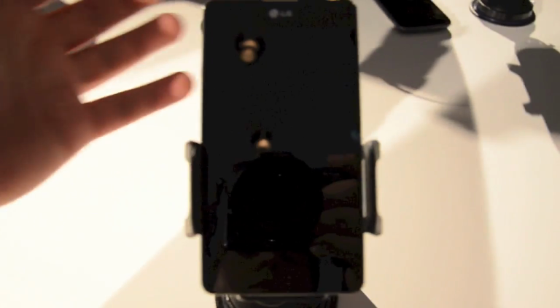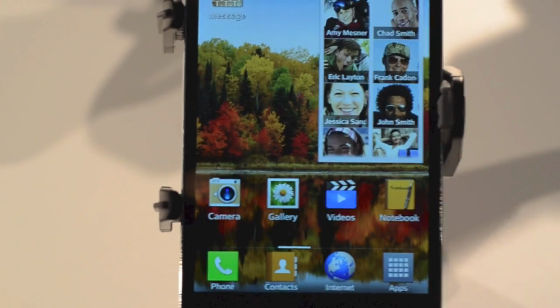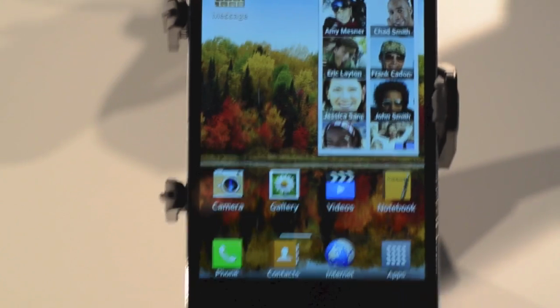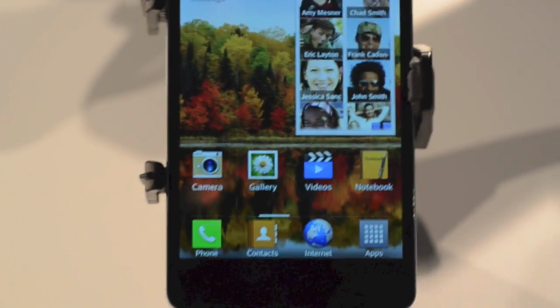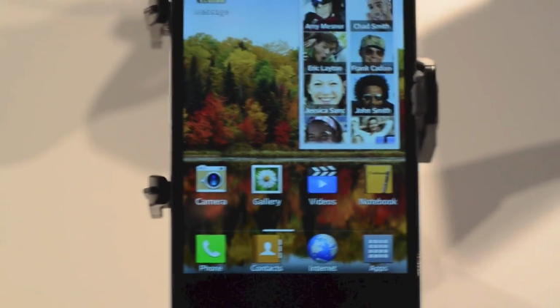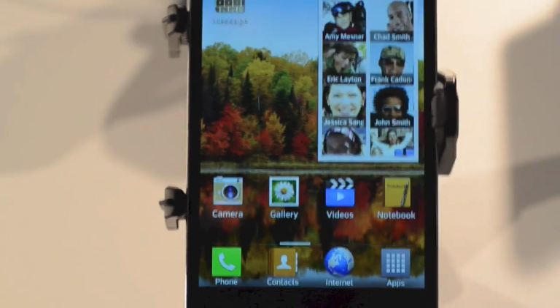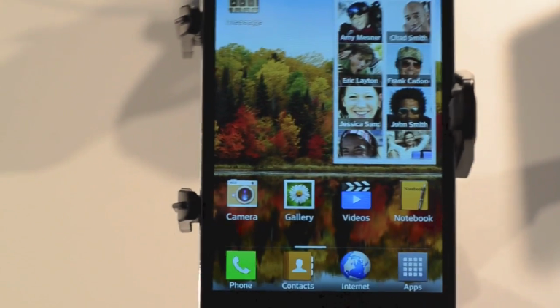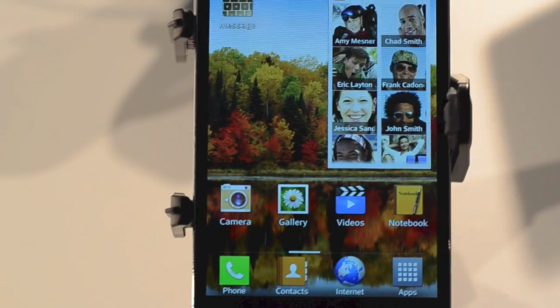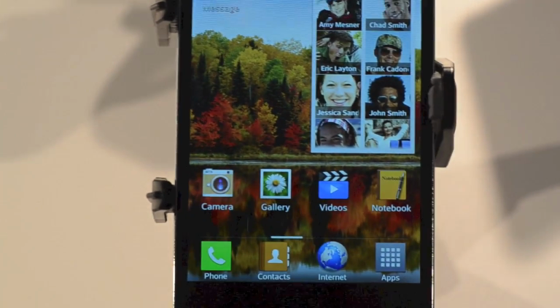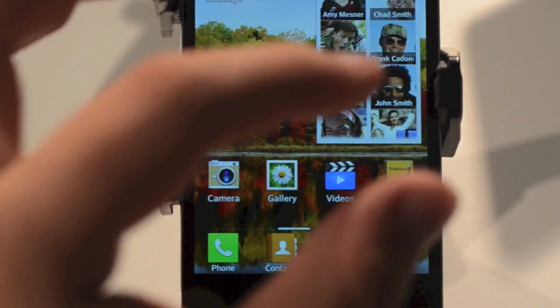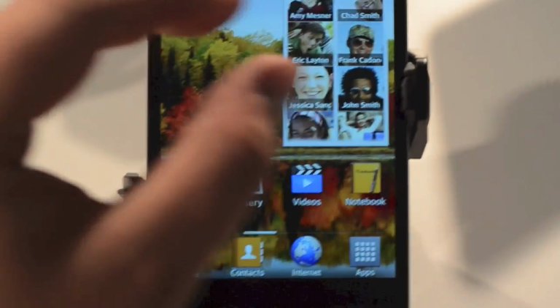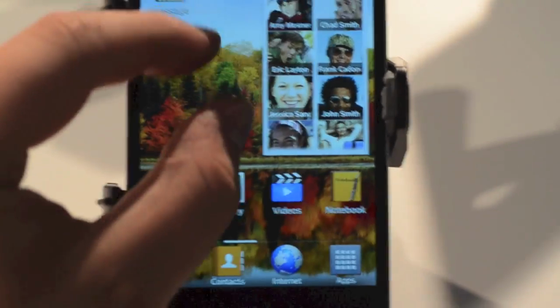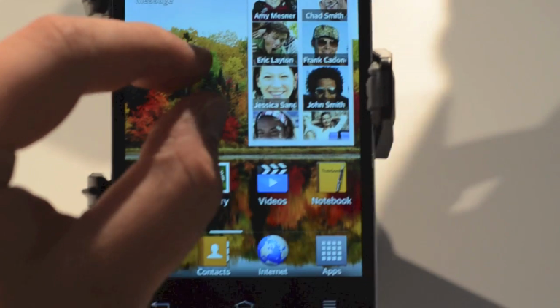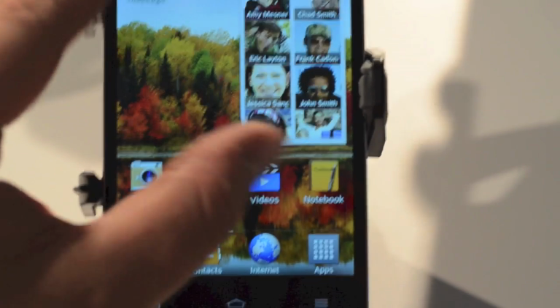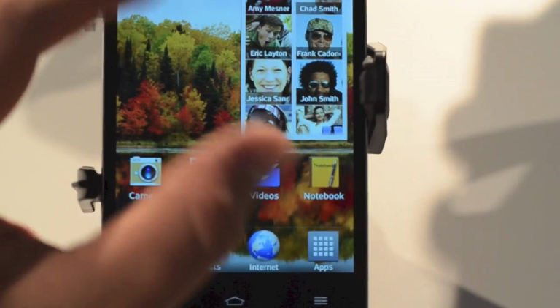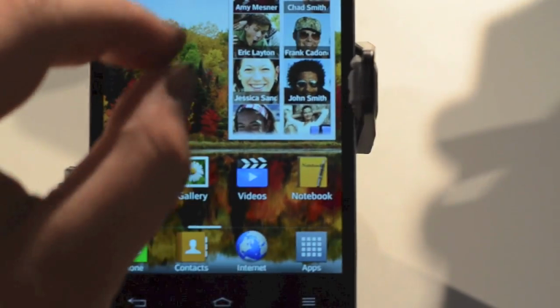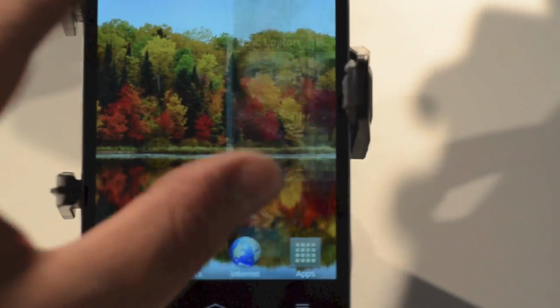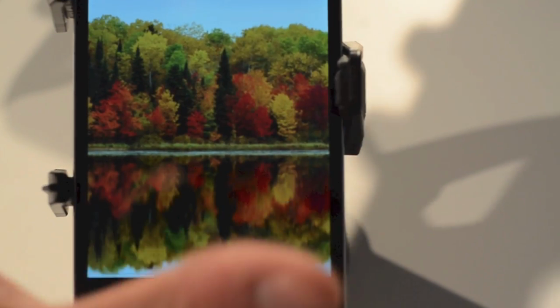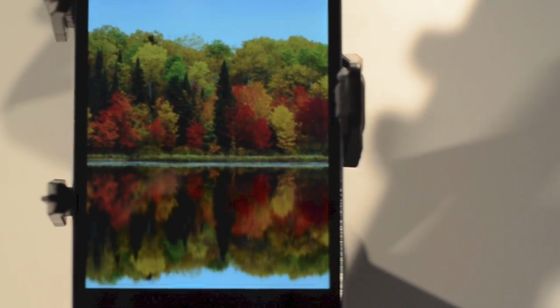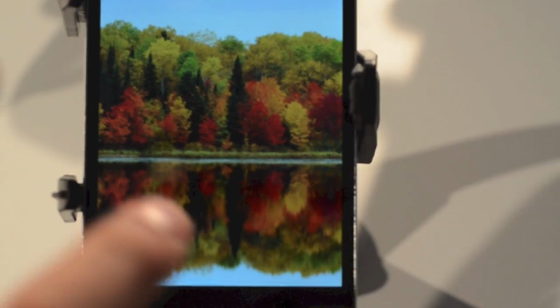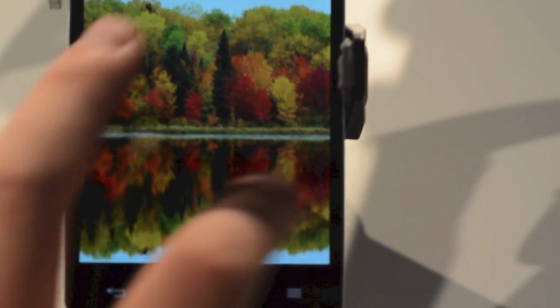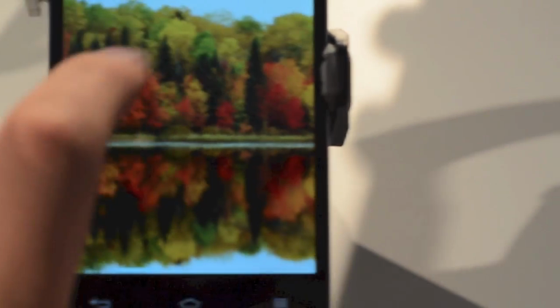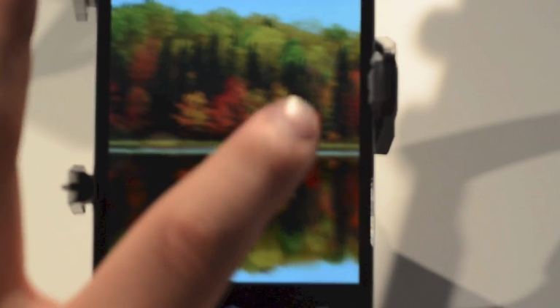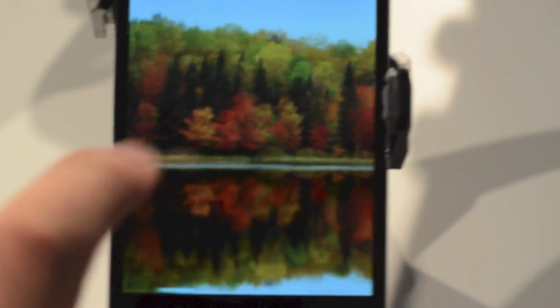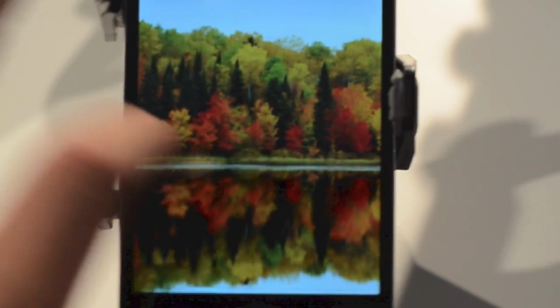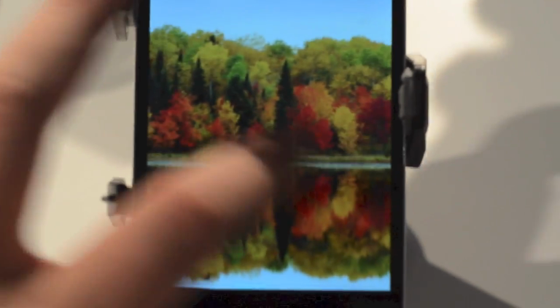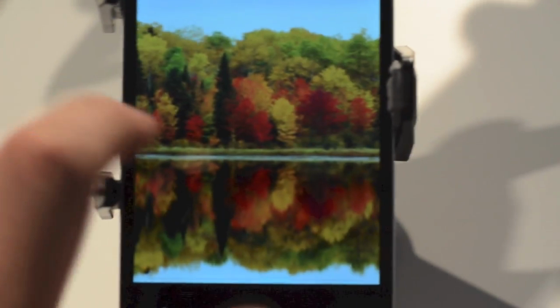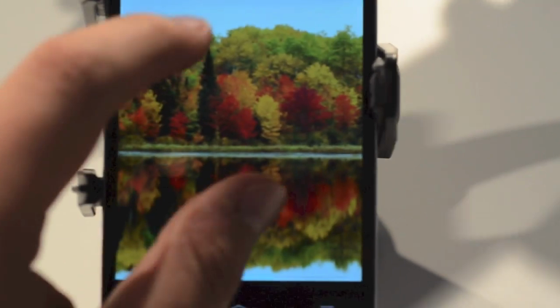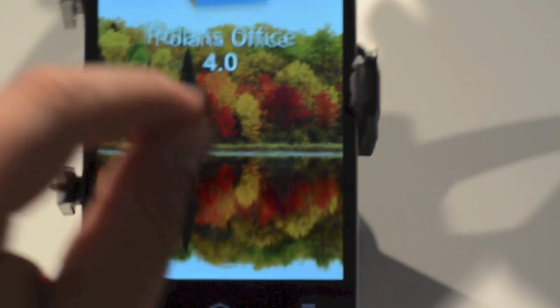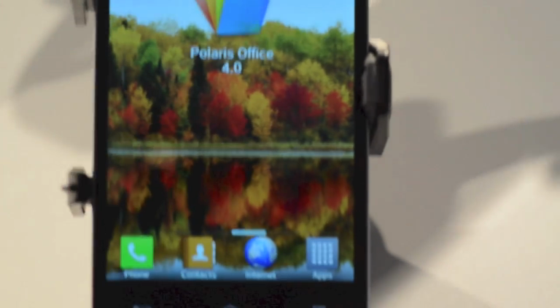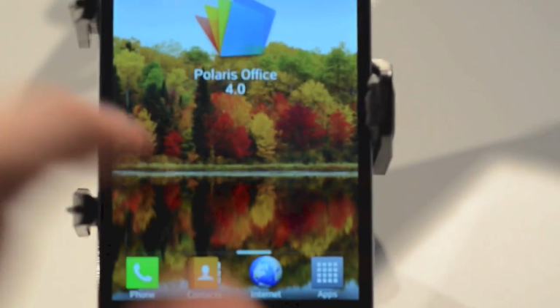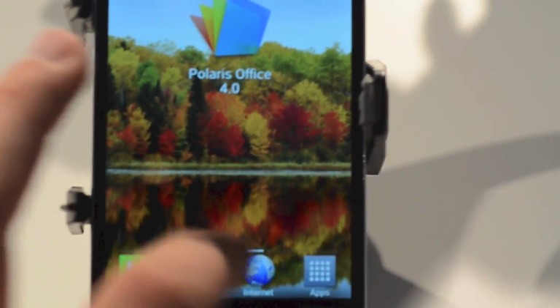If you're familiar with how OS X works, you can actually swipe away and just get a view of the wallpaper, and then swipe back.